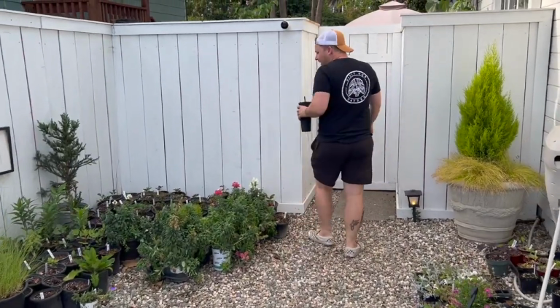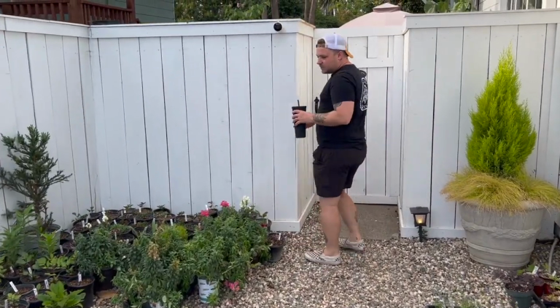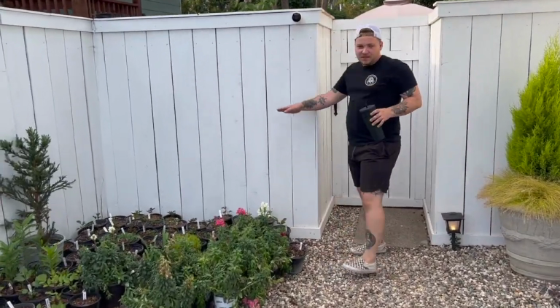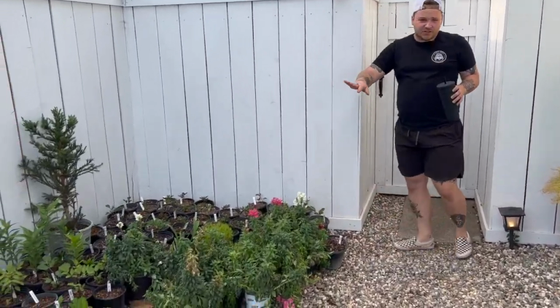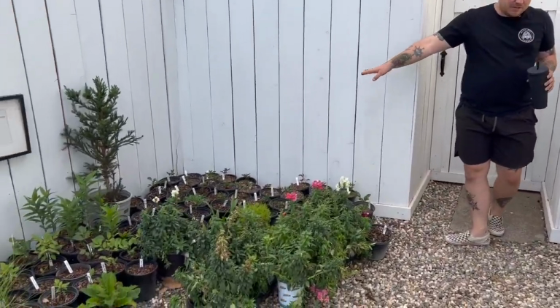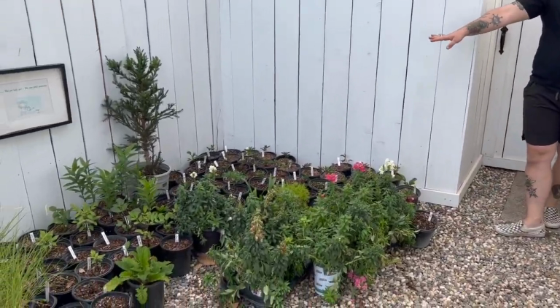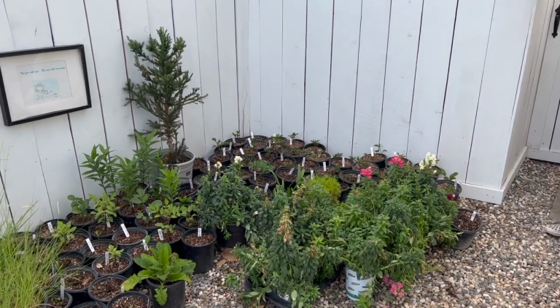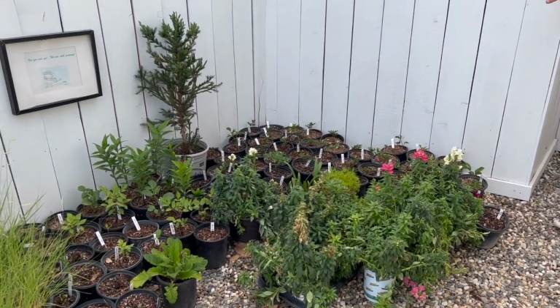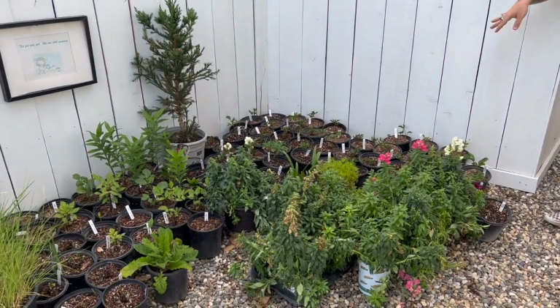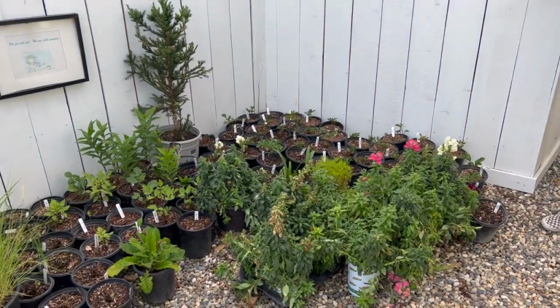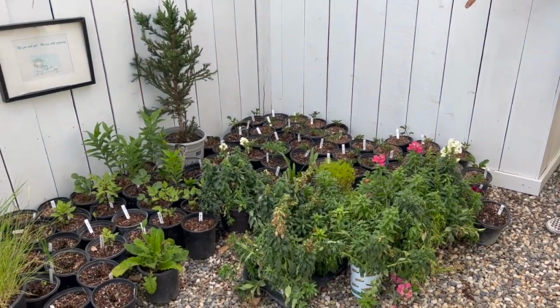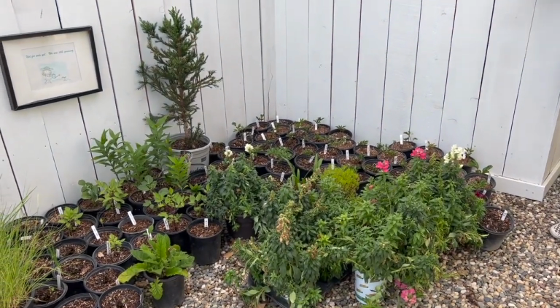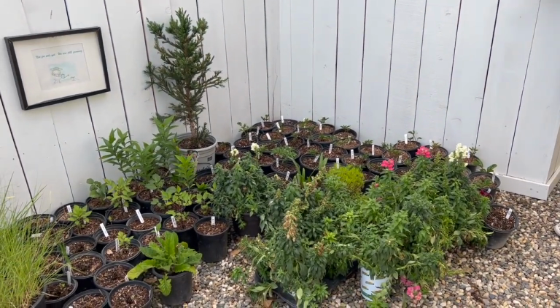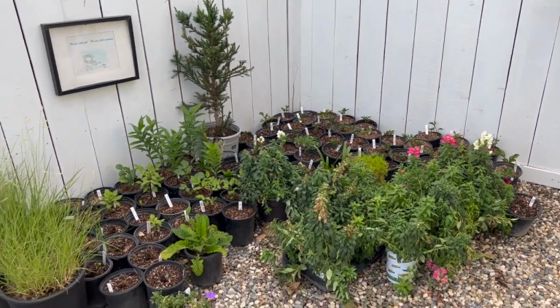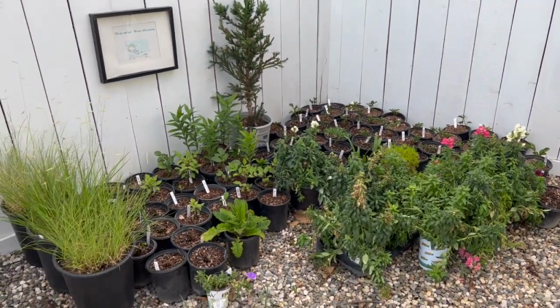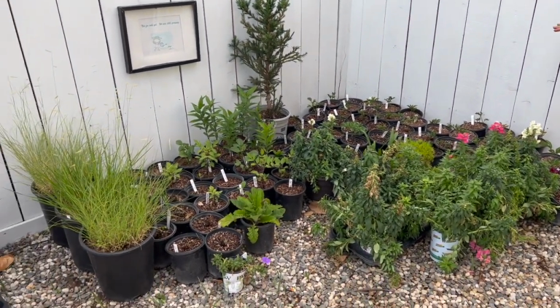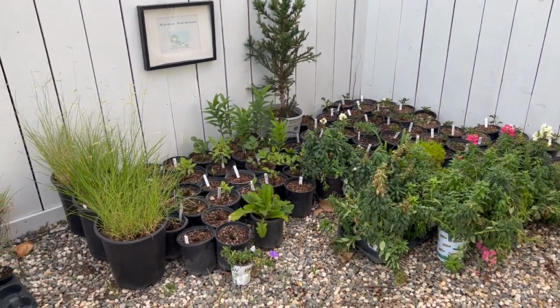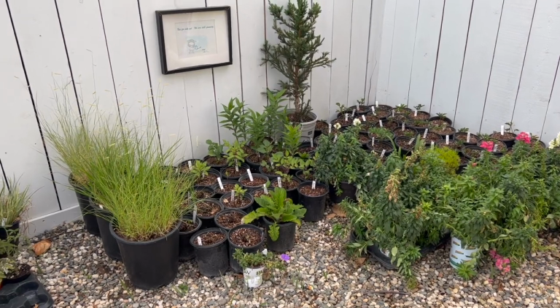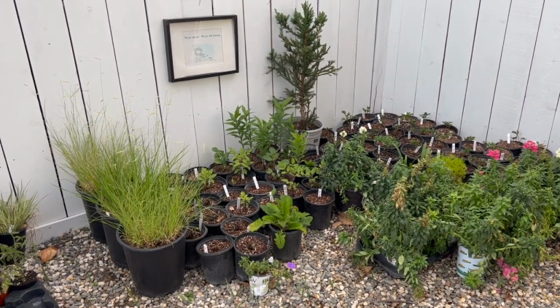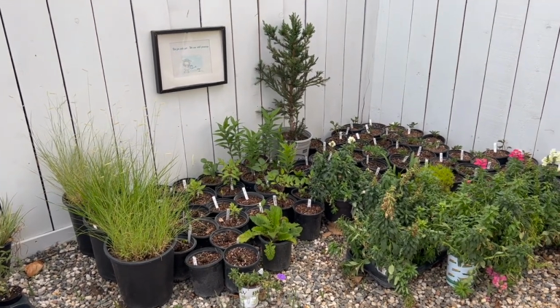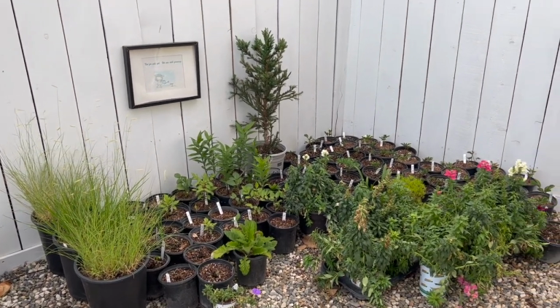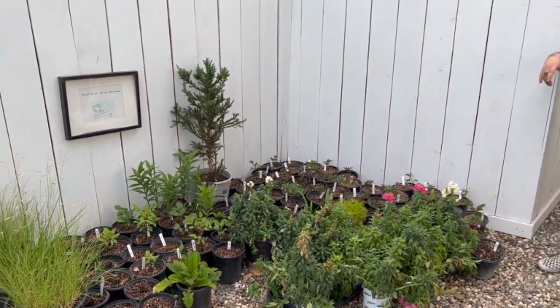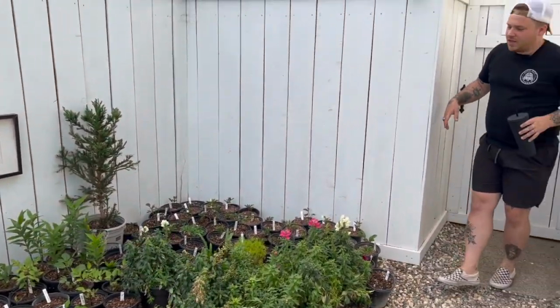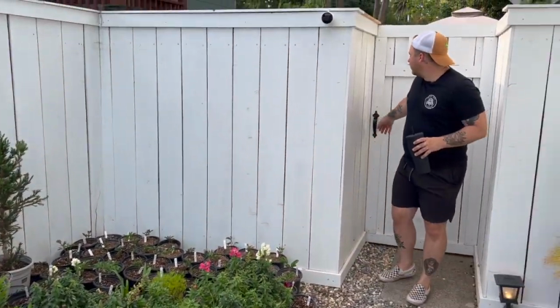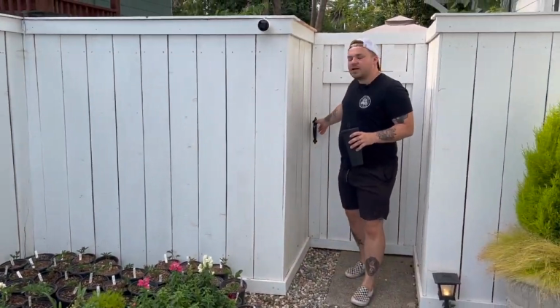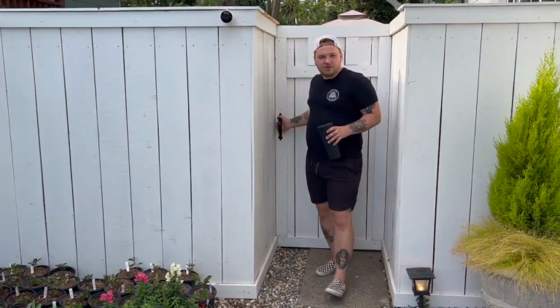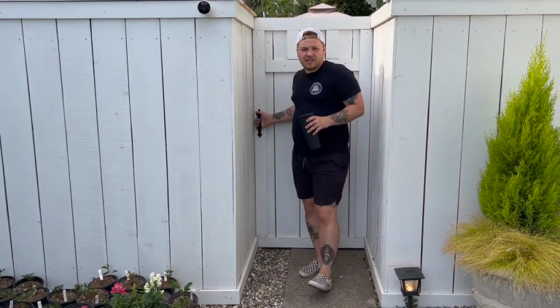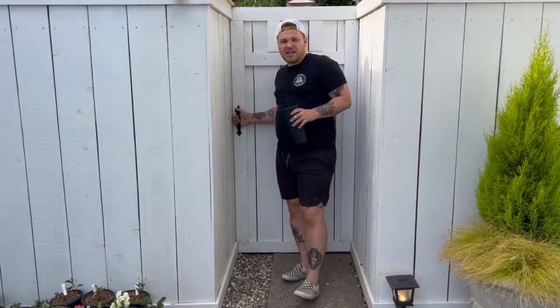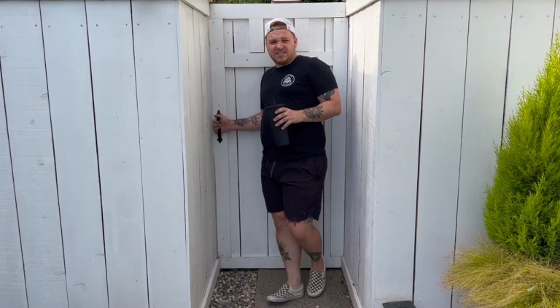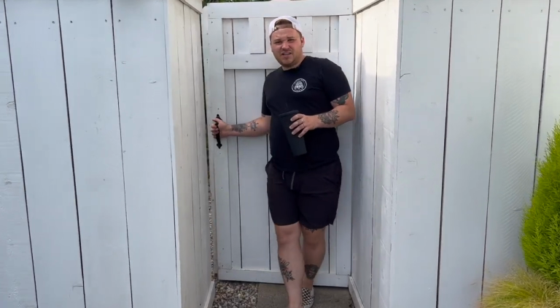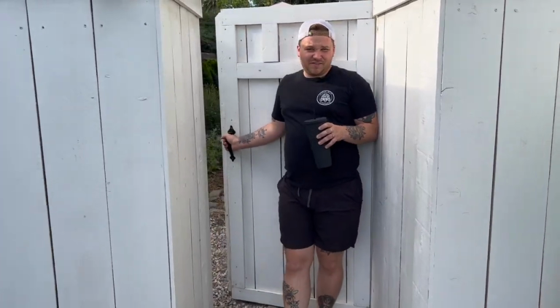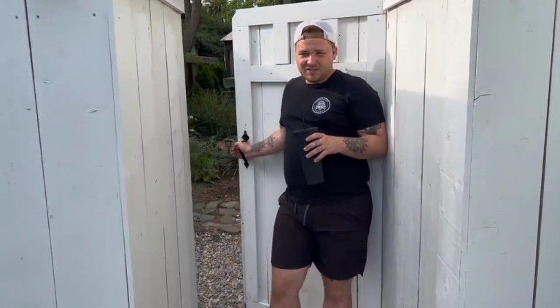Over here is where we are starting a bunch of our plants — we have peonies, dahlias, lilies, snapdragons, cosmos, all kinds of different stuff. Coming through the gate, back this way we have sunflowers.